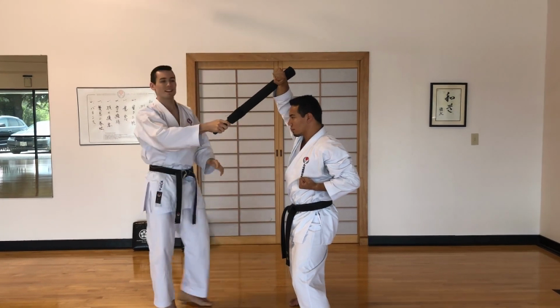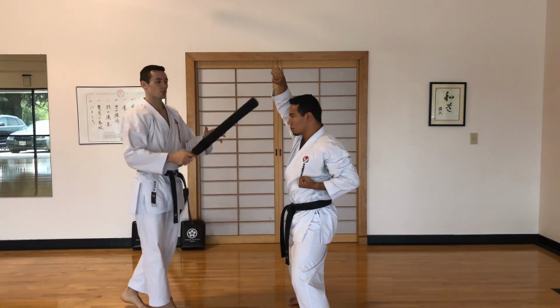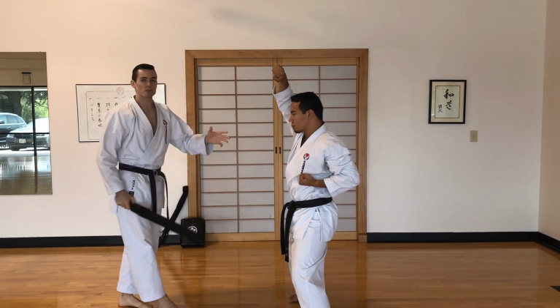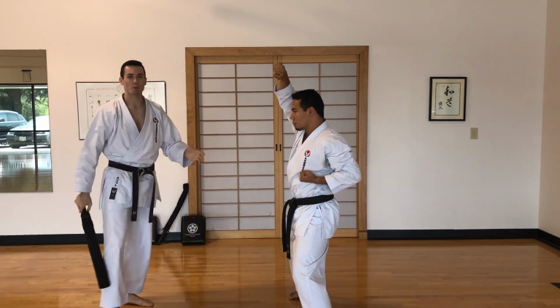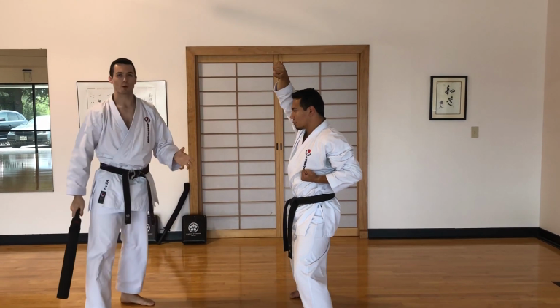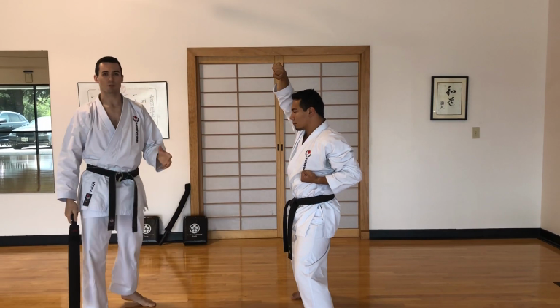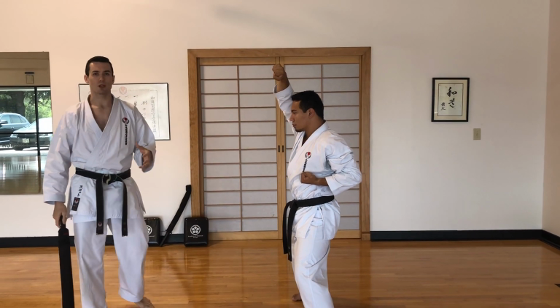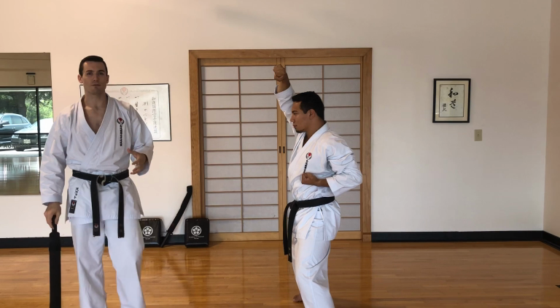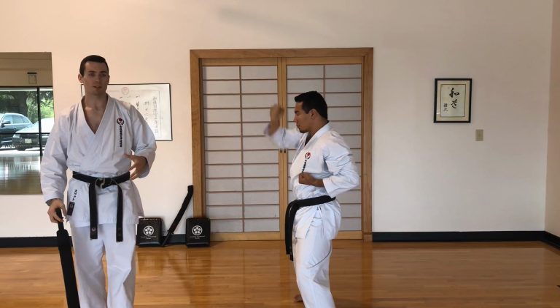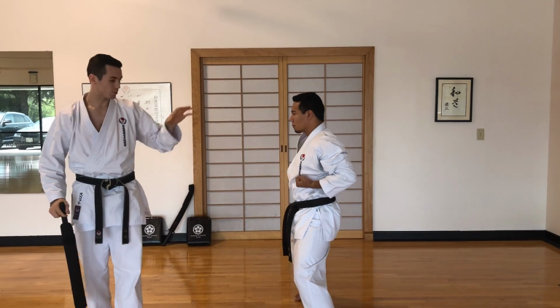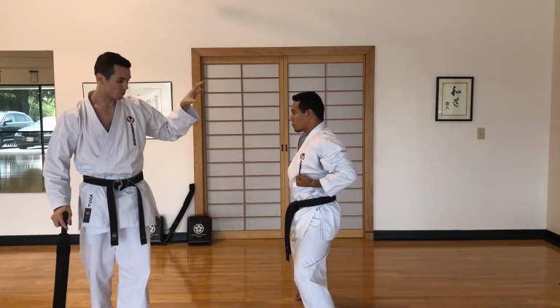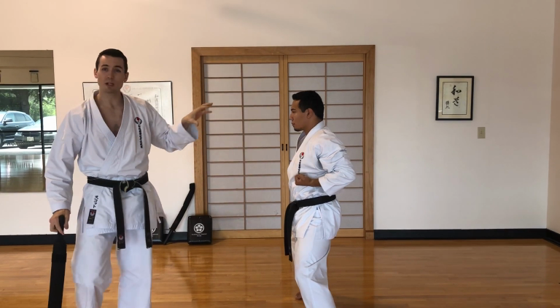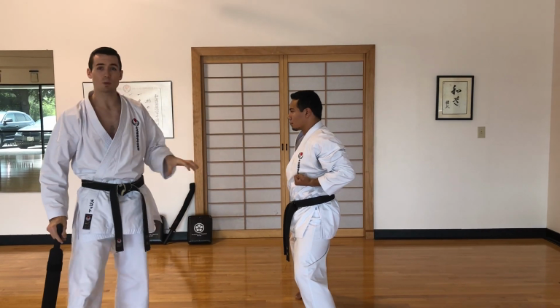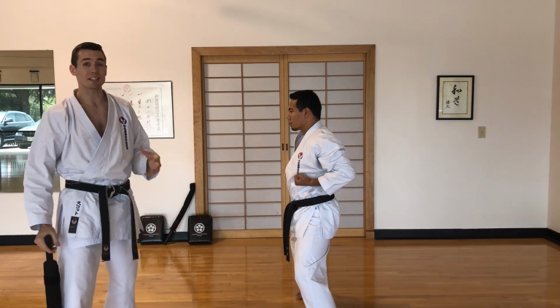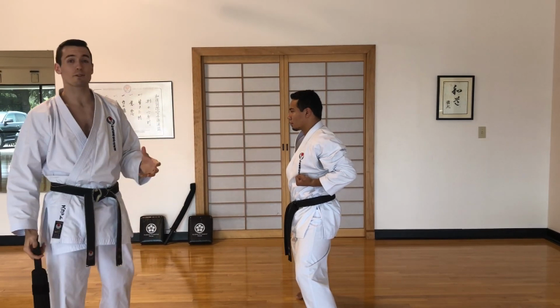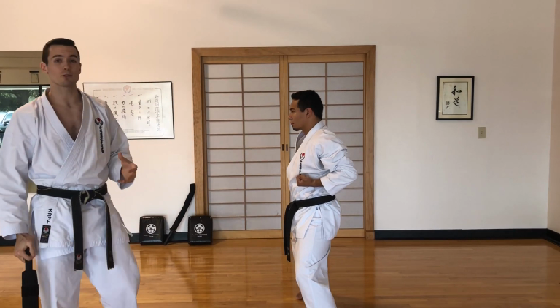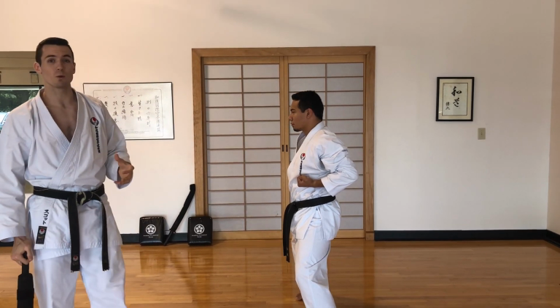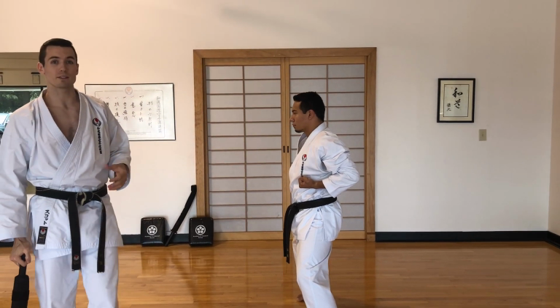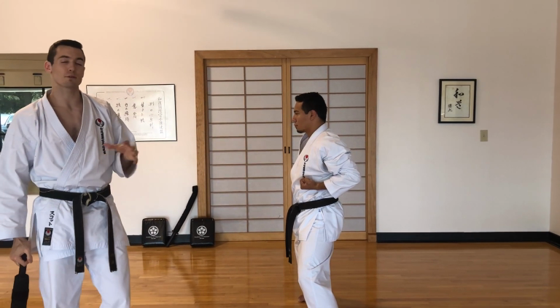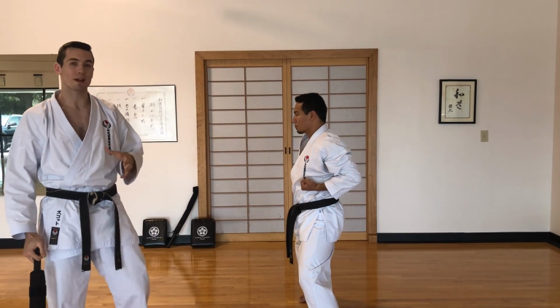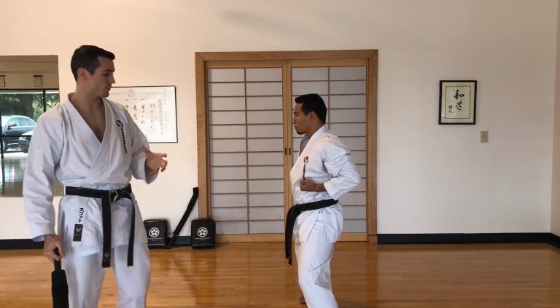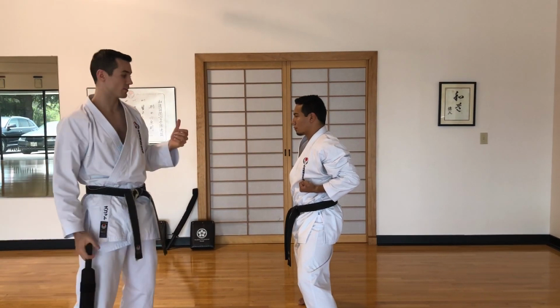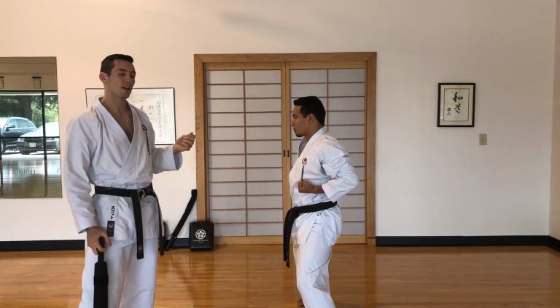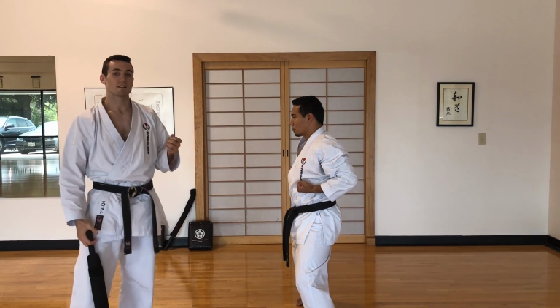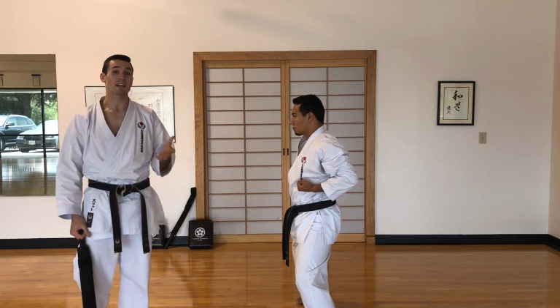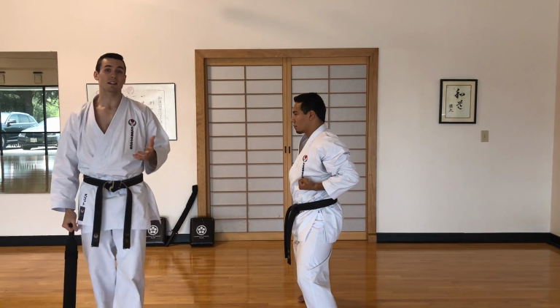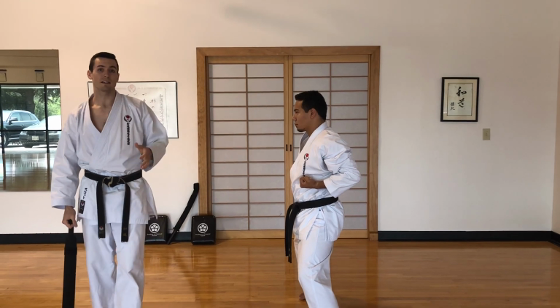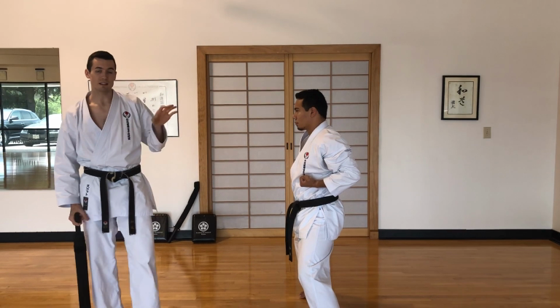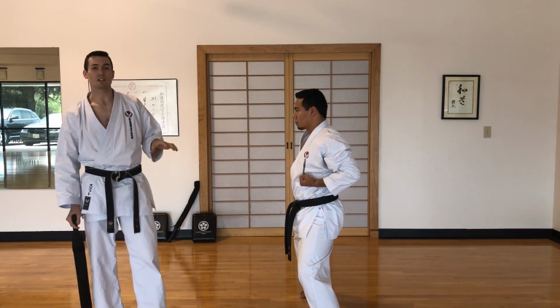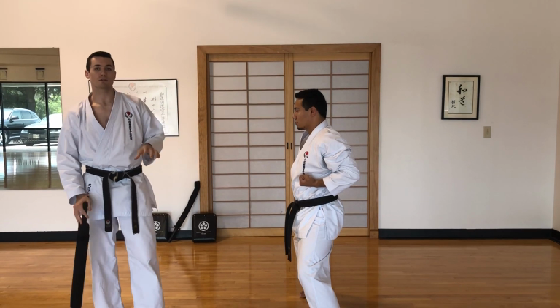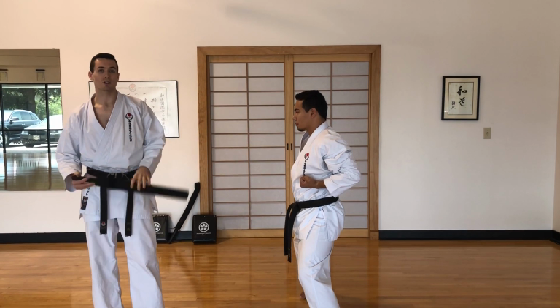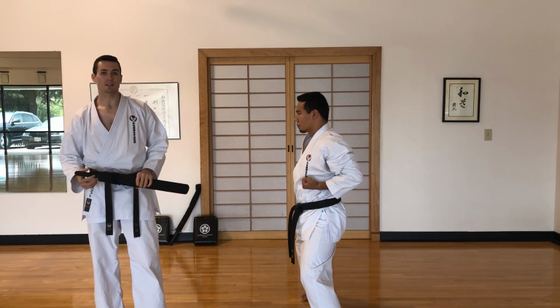This is where it's so important for a child's development to really be working every muscle at once. There are few activities like karate that teach this for our youngest.